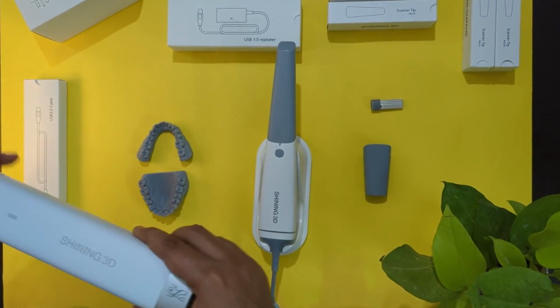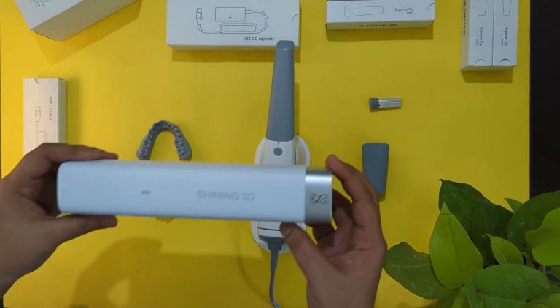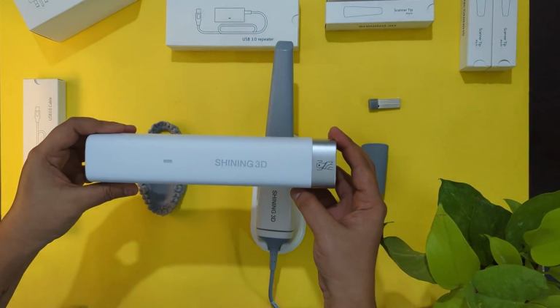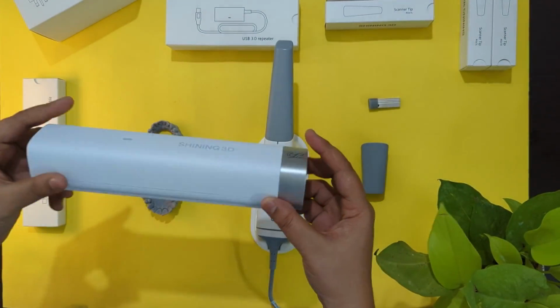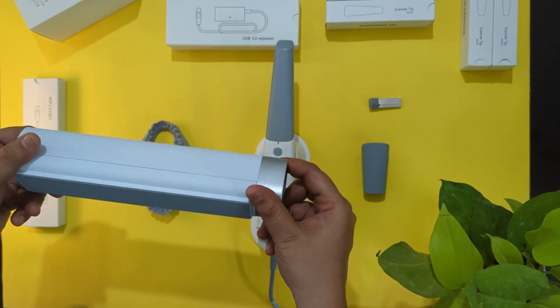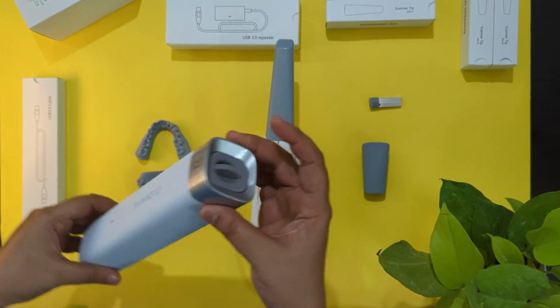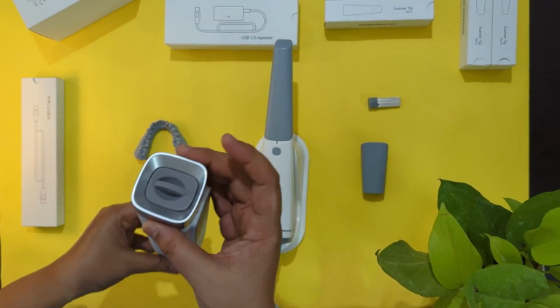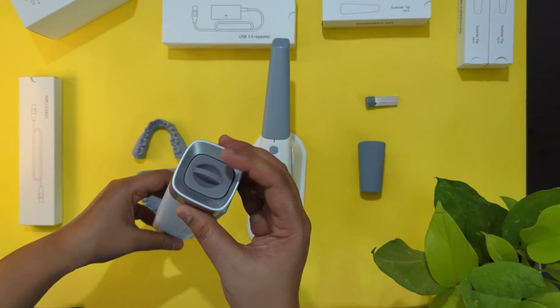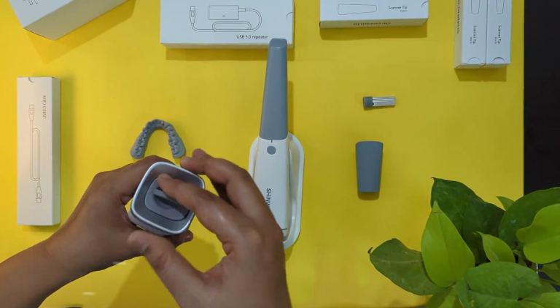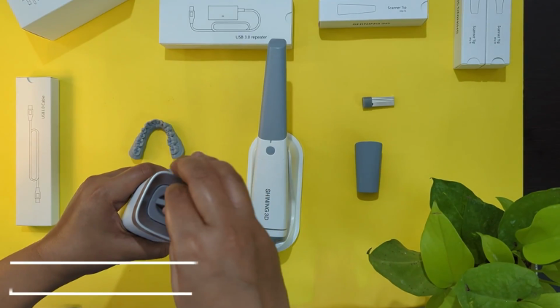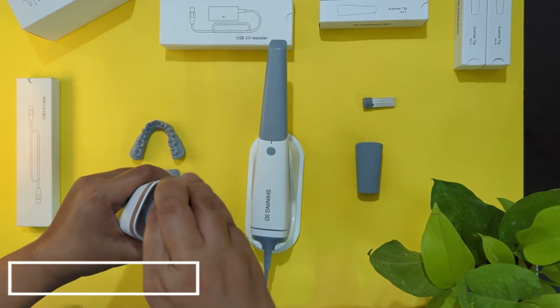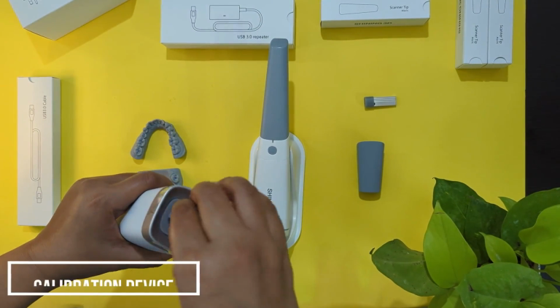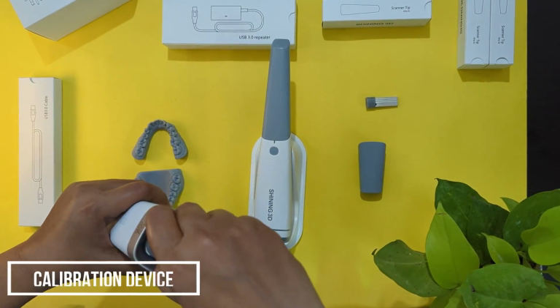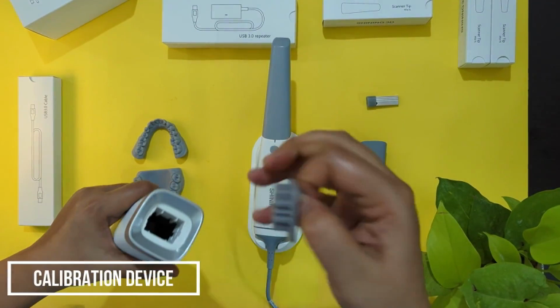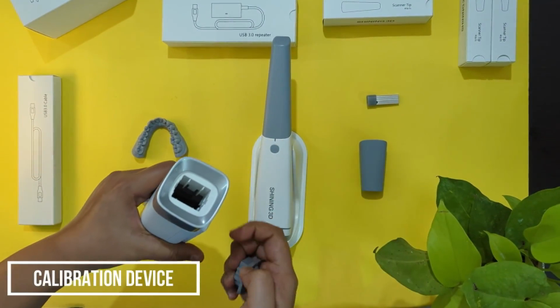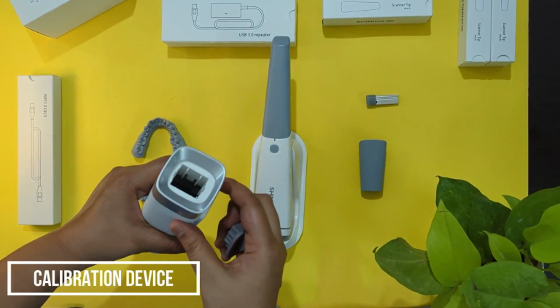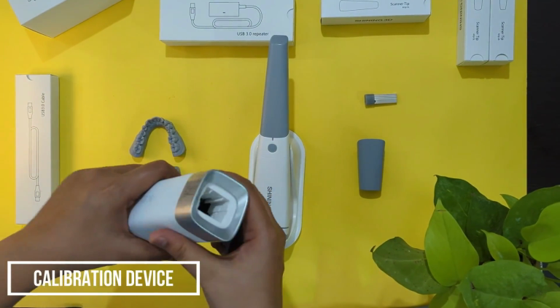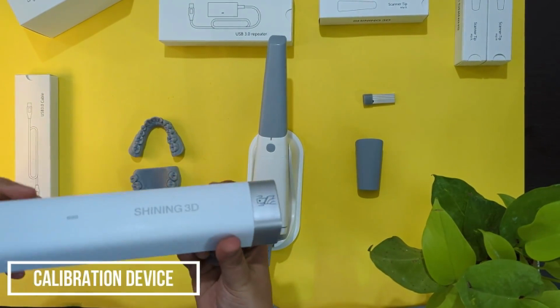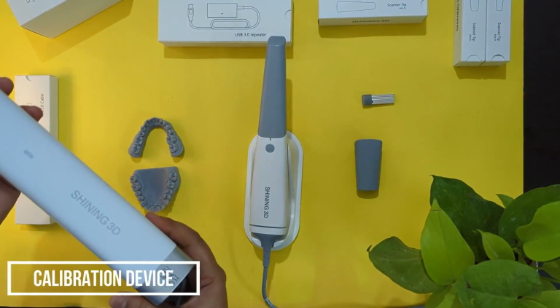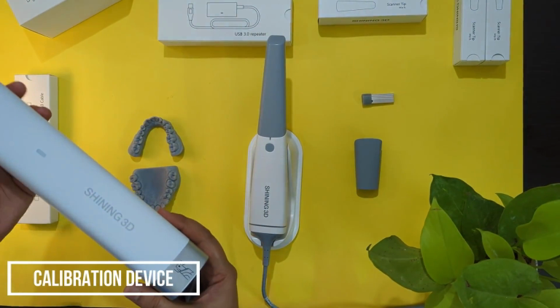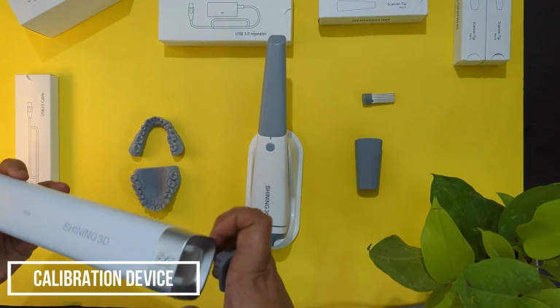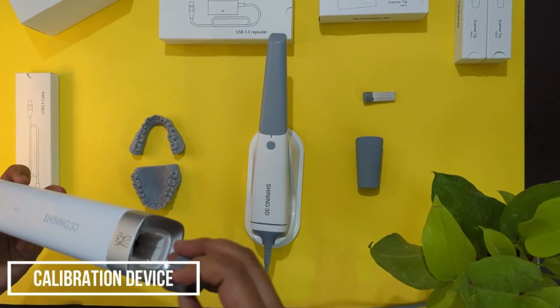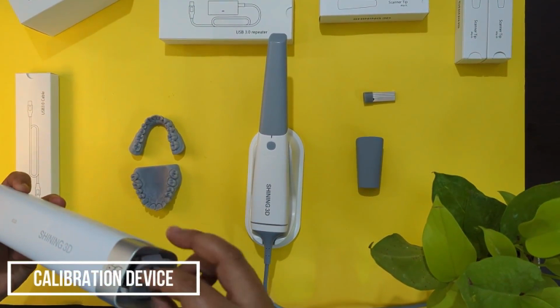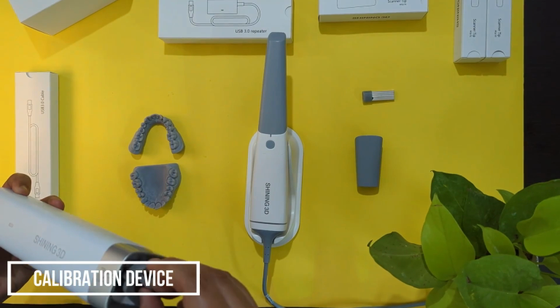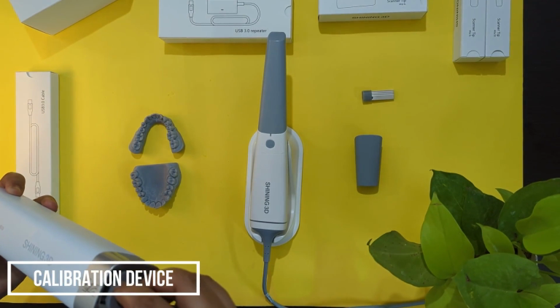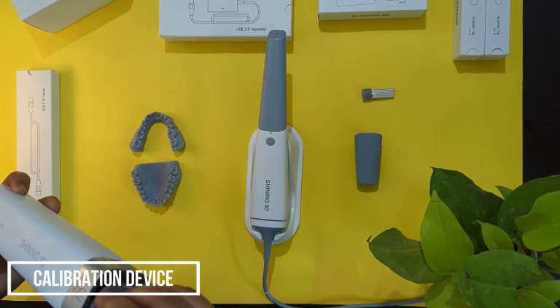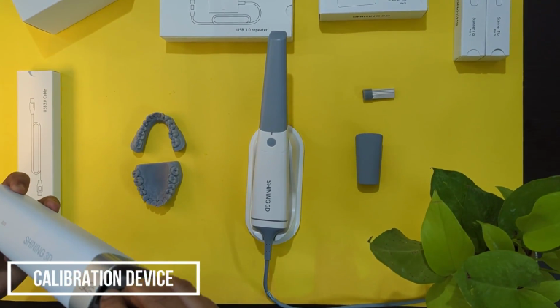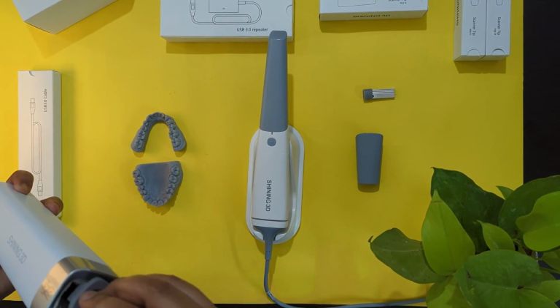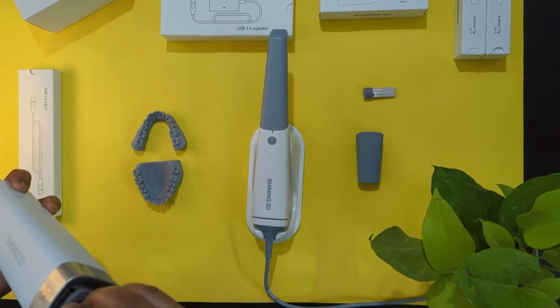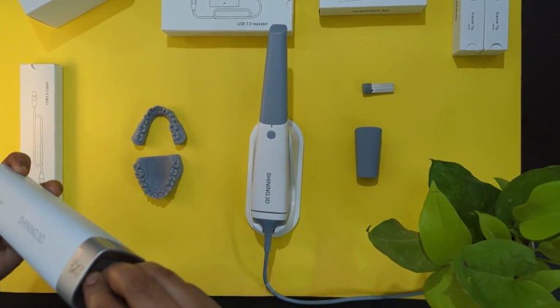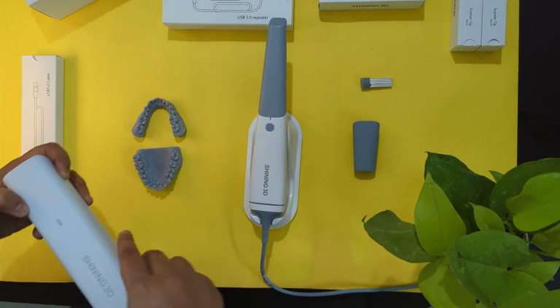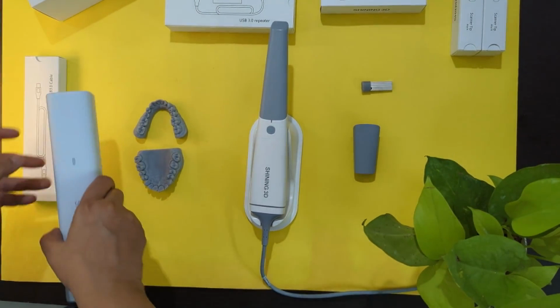We also have a calibration device. We put the scanner inside it and calibrate regularly — once or twice a week depending on usage.